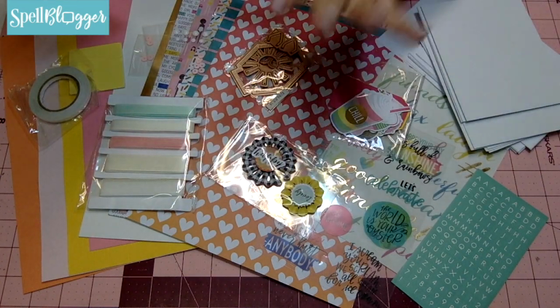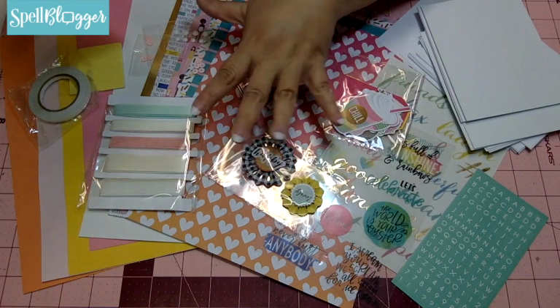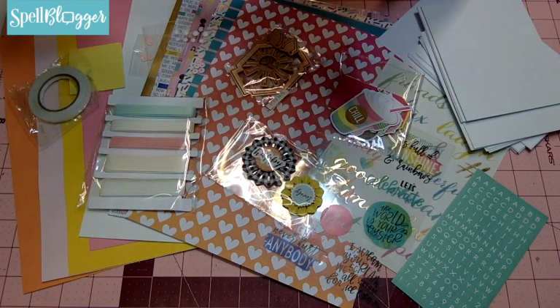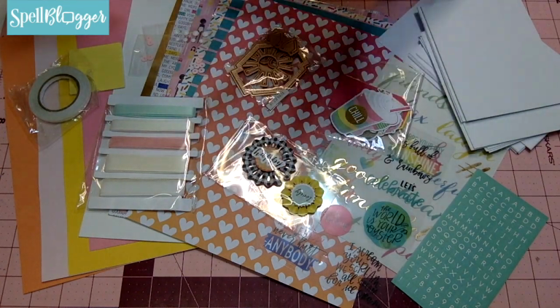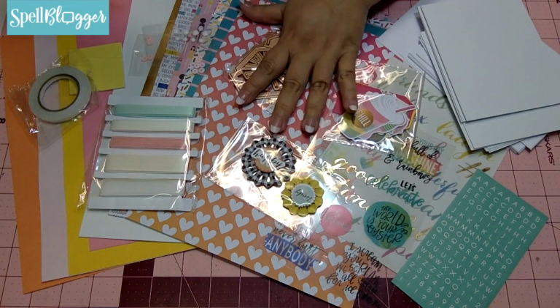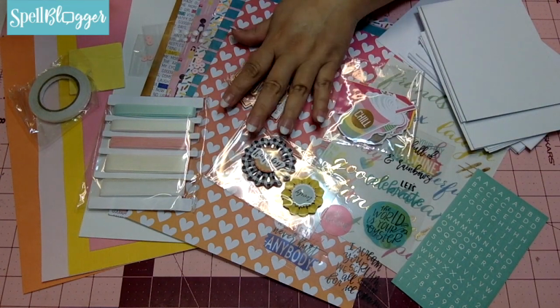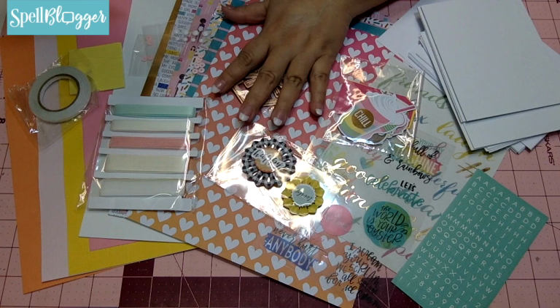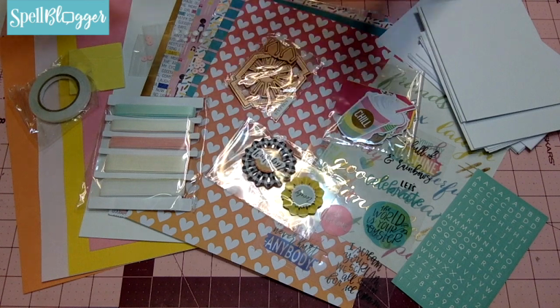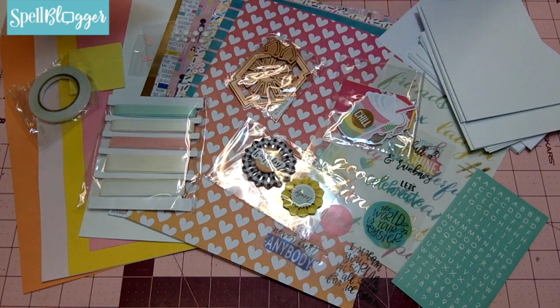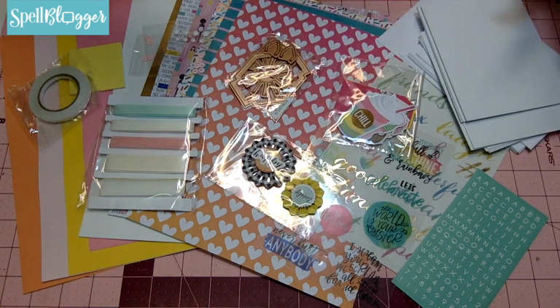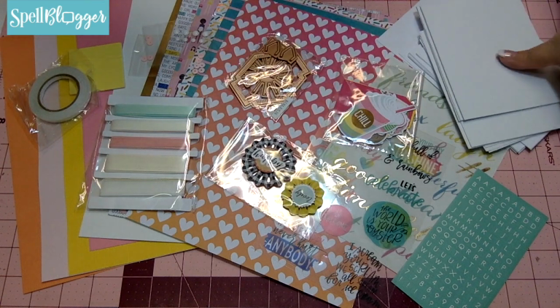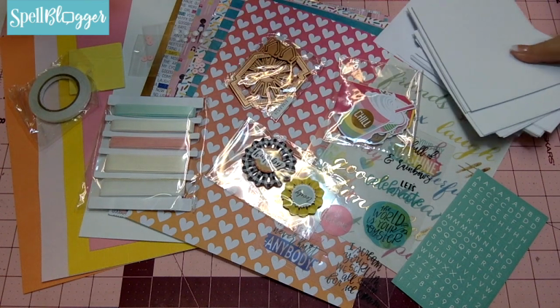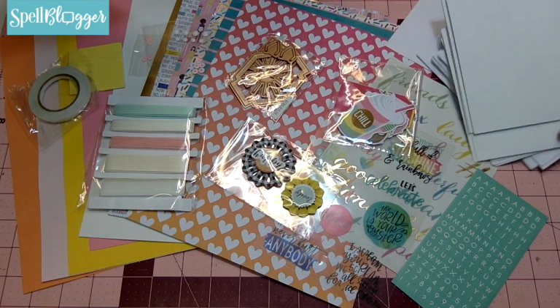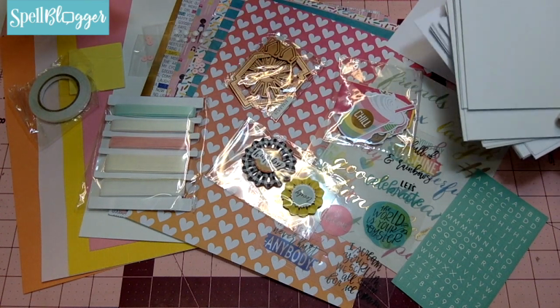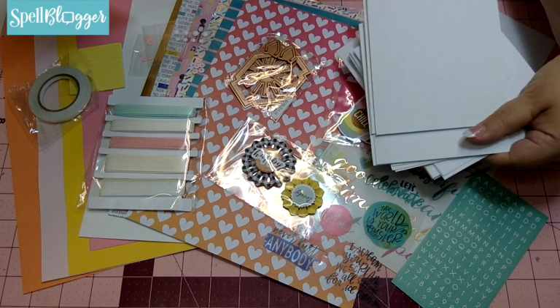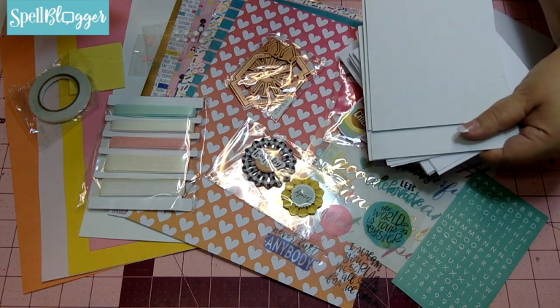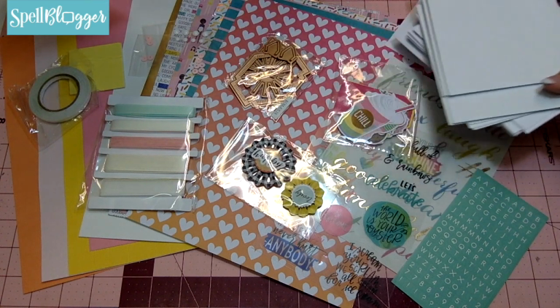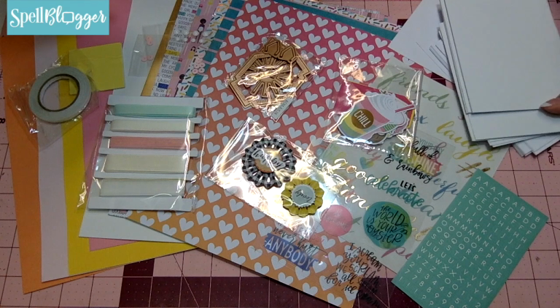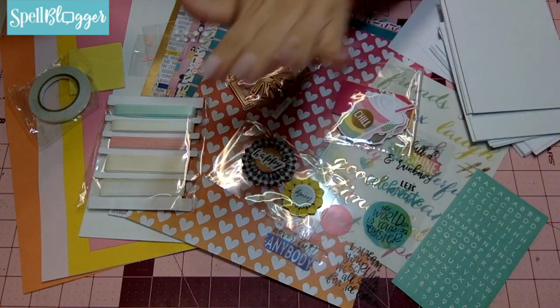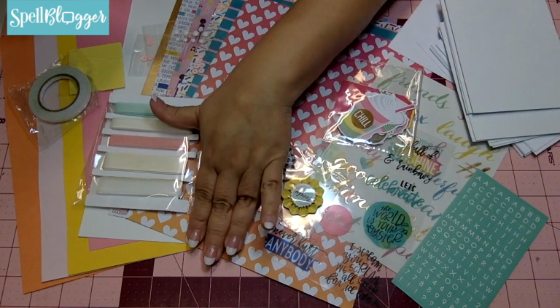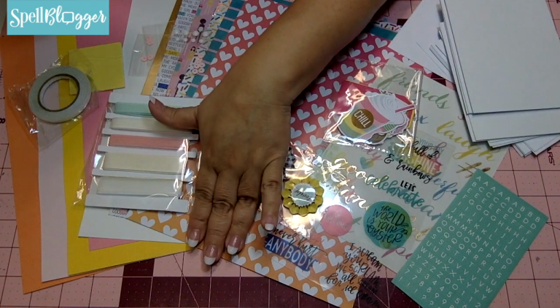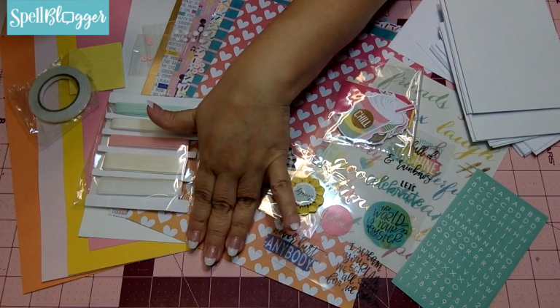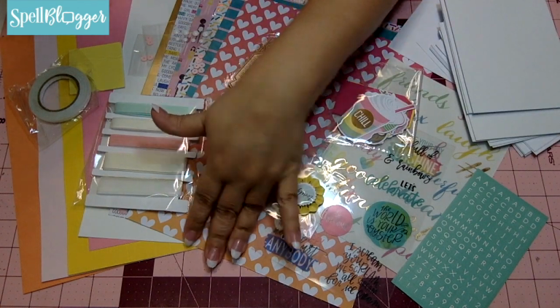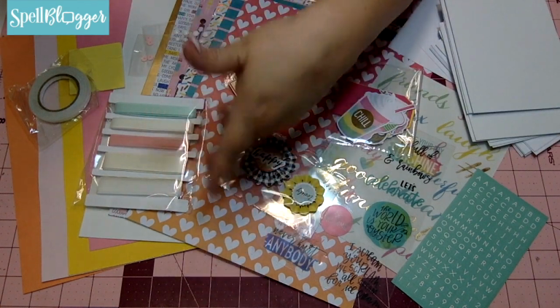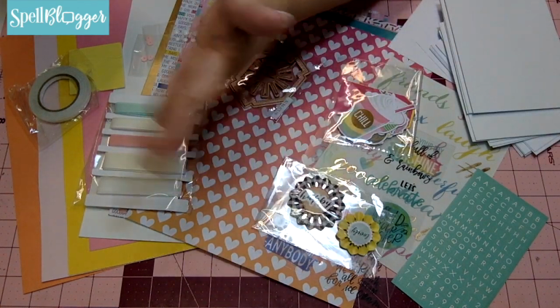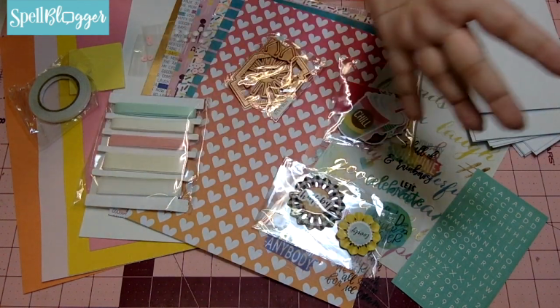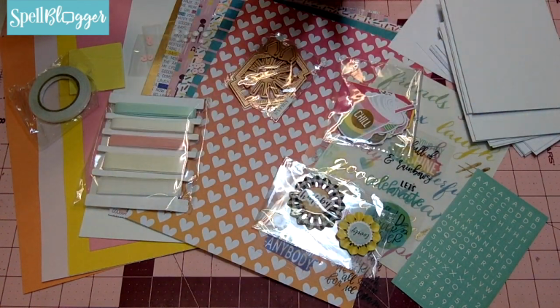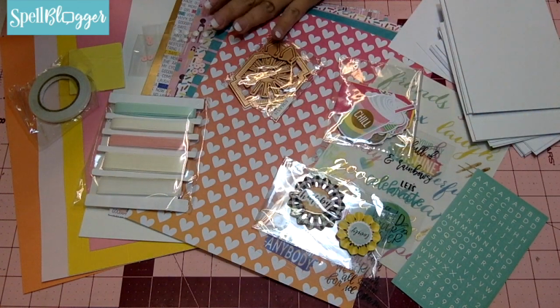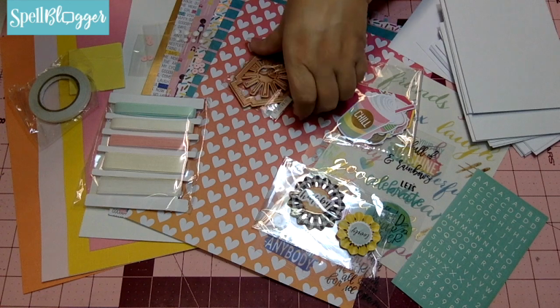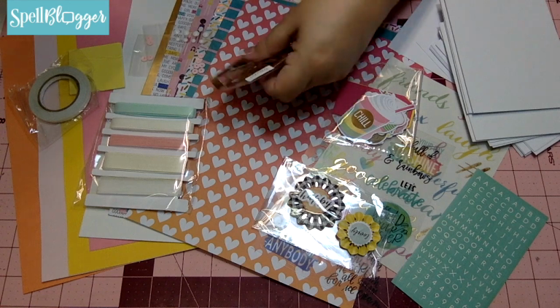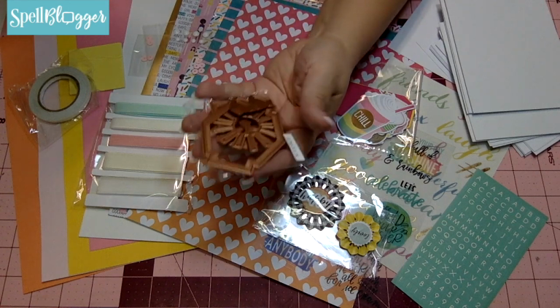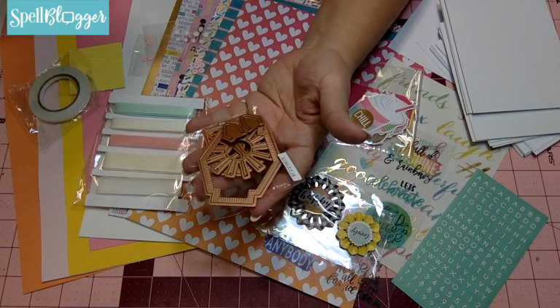What you get in your Spellbinders card kit of the month for July are 10 cards and envelopes. You're going to get 11 sheets of paper and cardstock. You're going to get a set of dies.